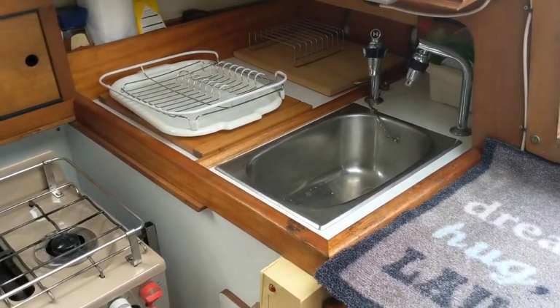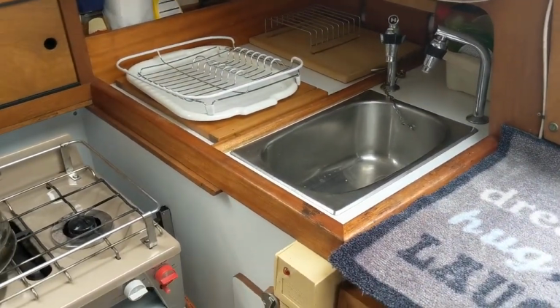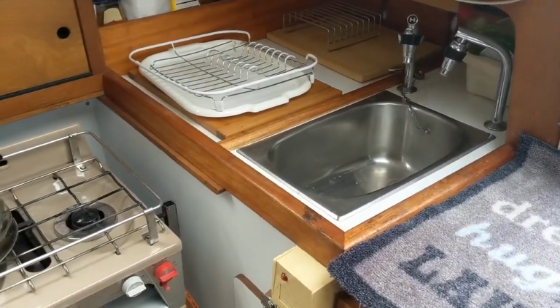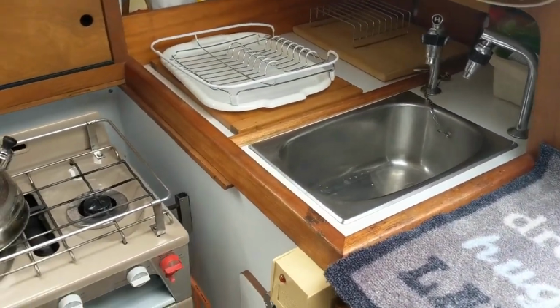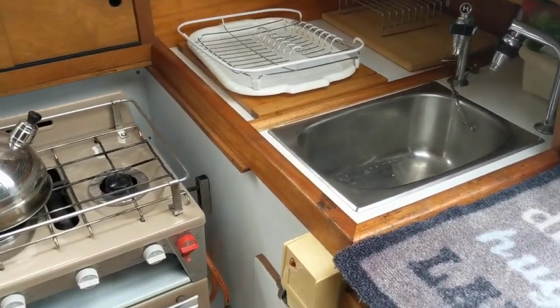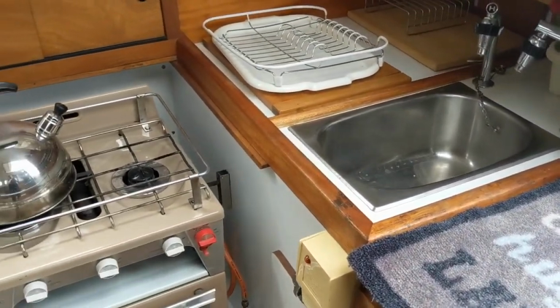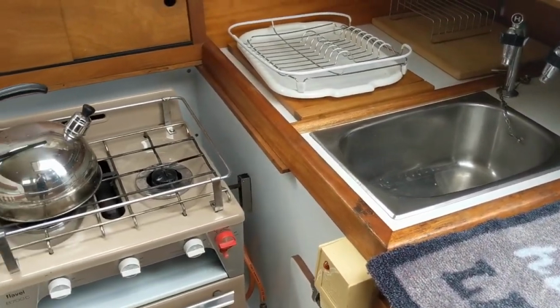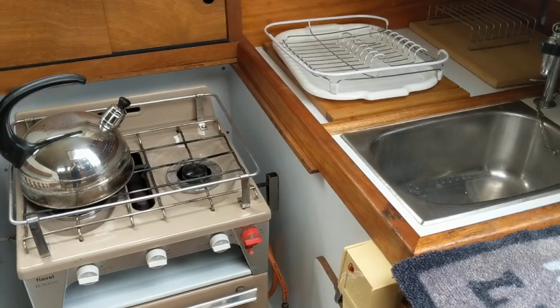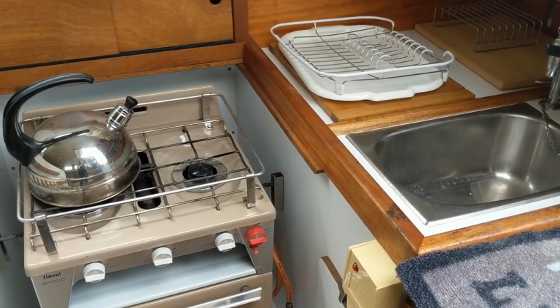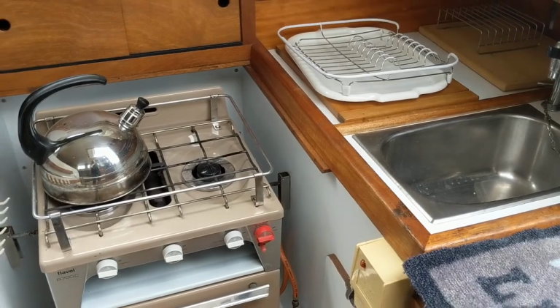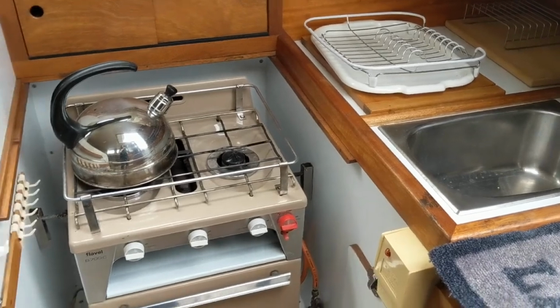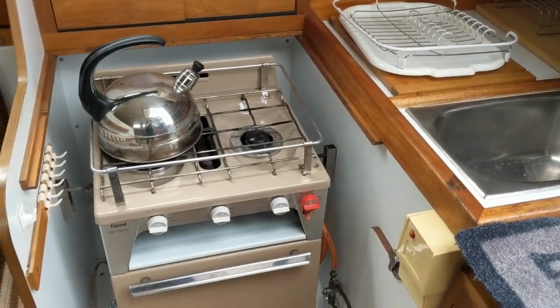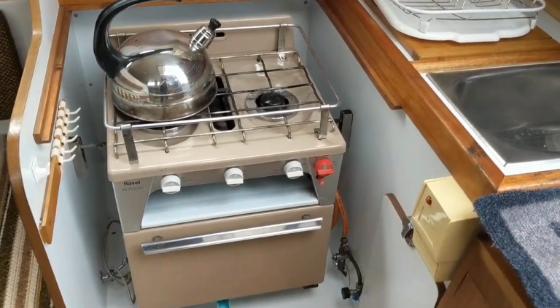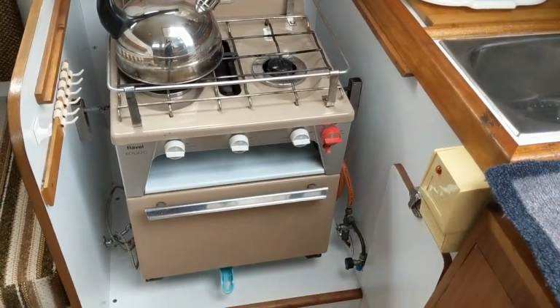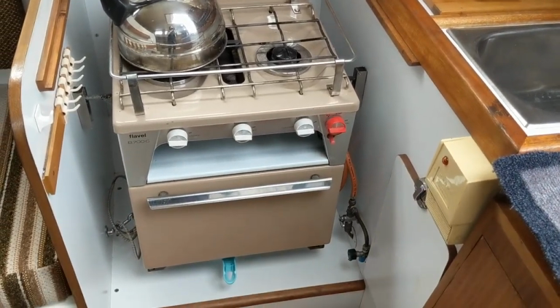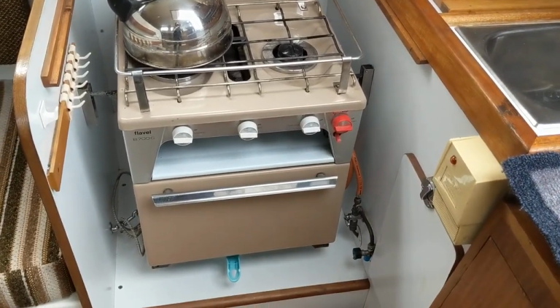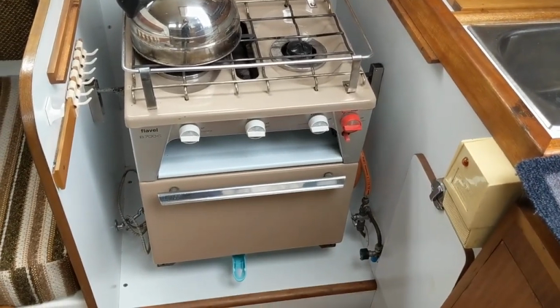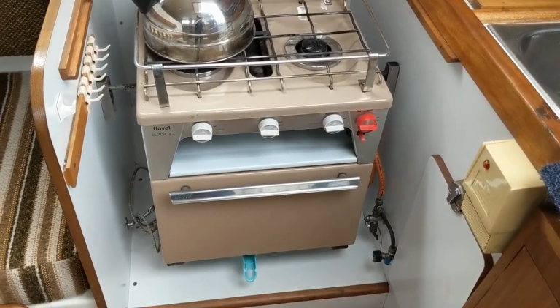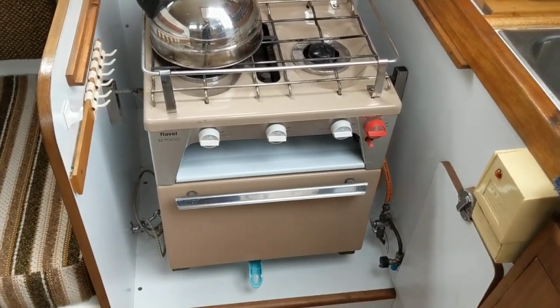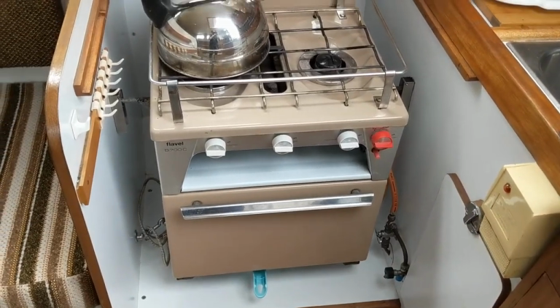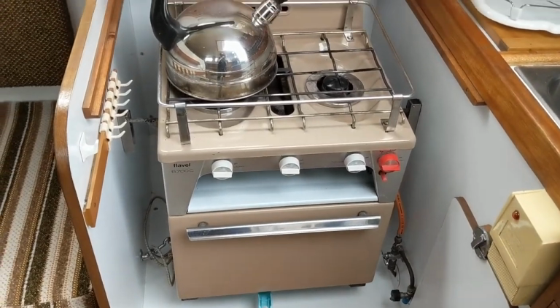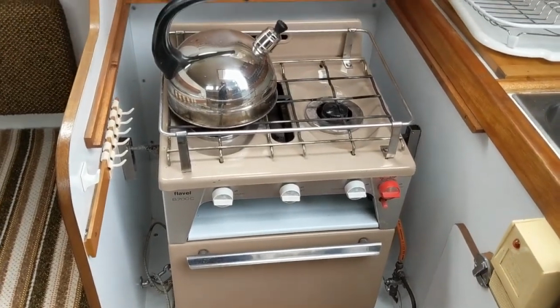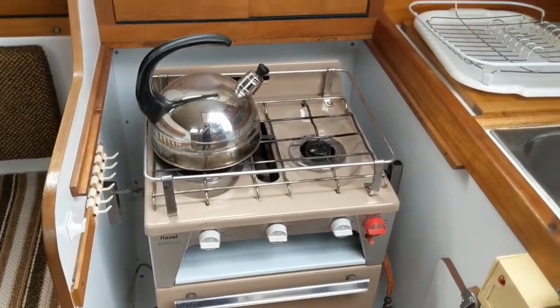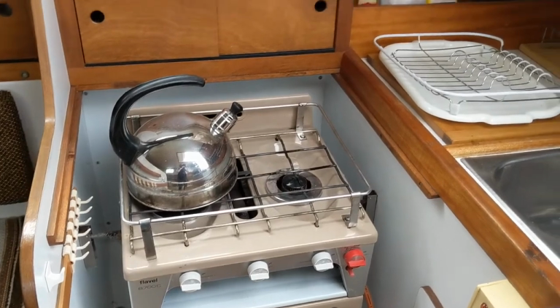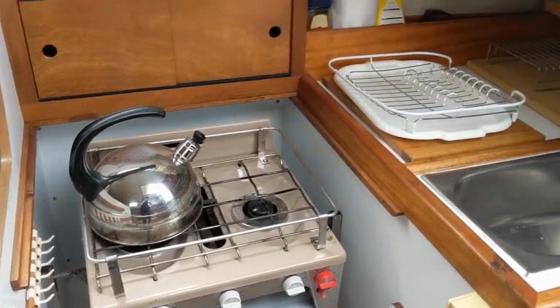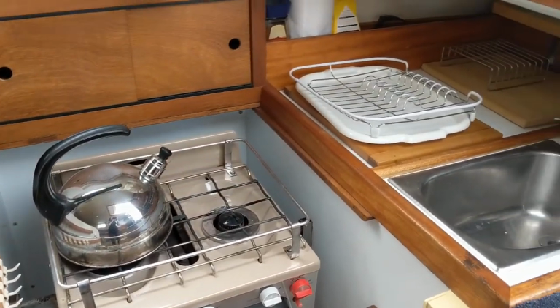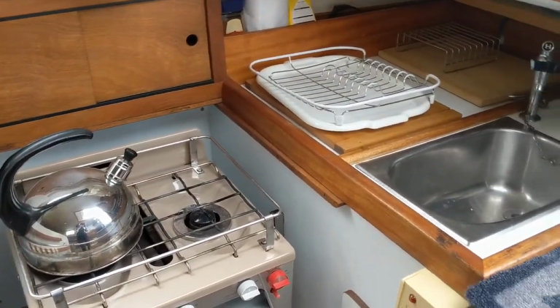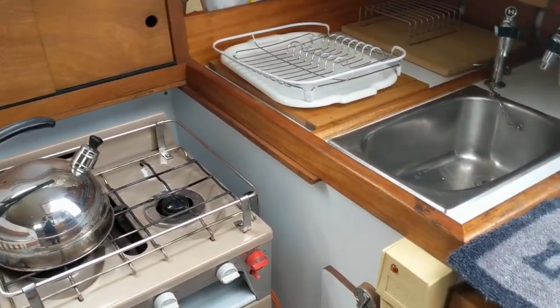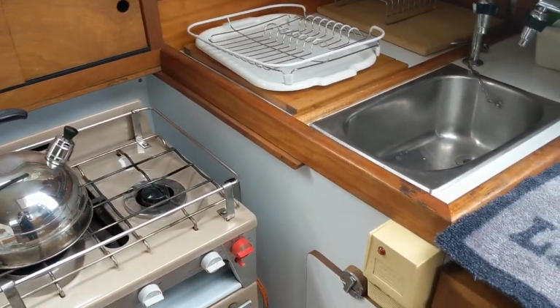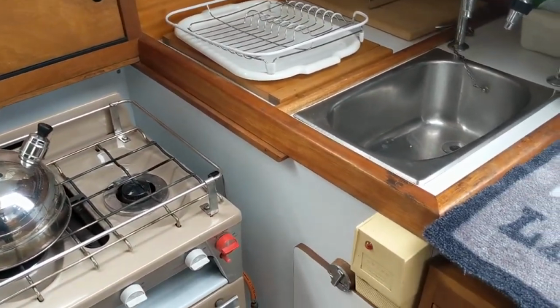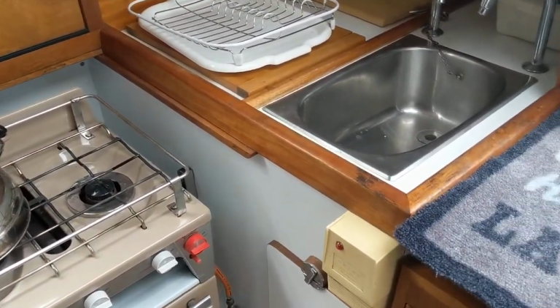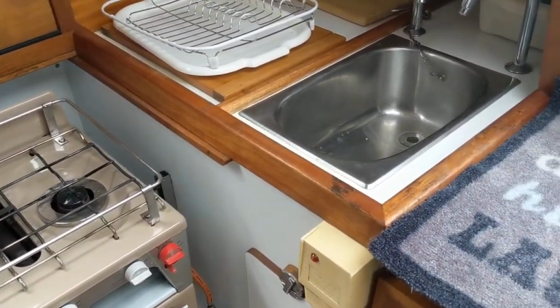We have the galley to starboard with an oven, grill and hob, and a sink with hot and cold water.